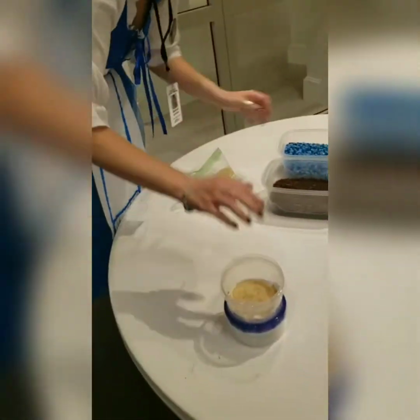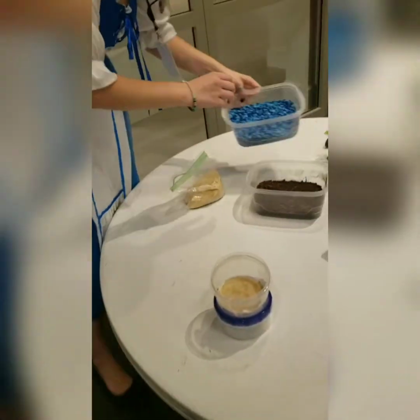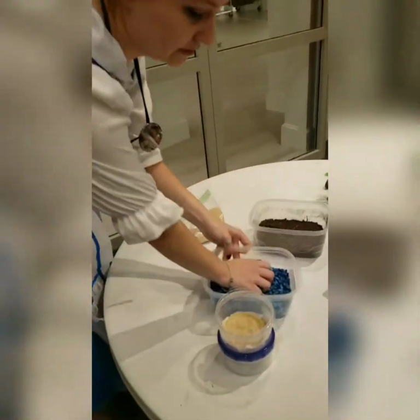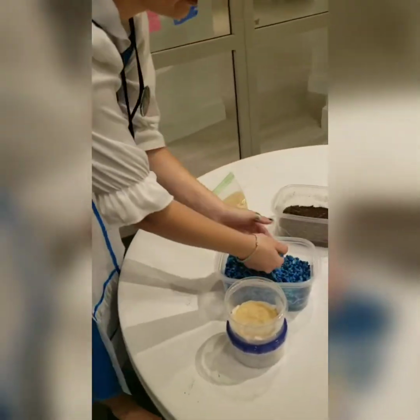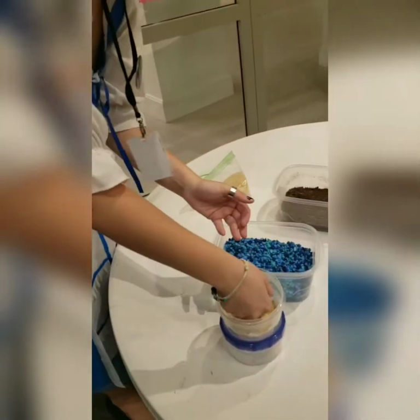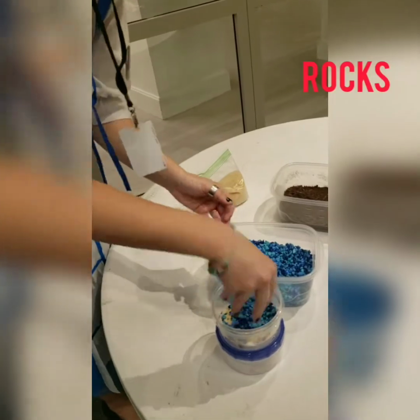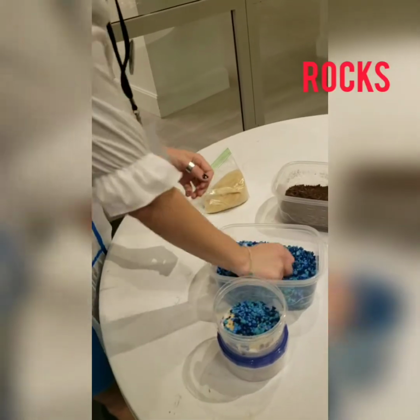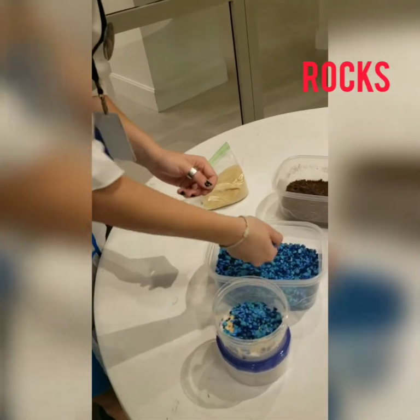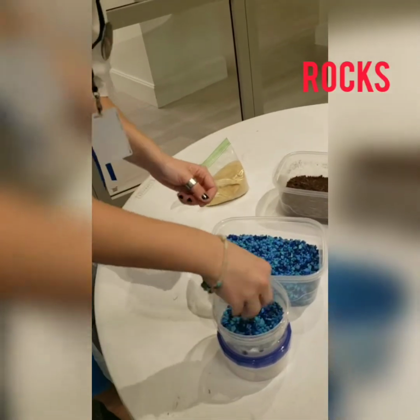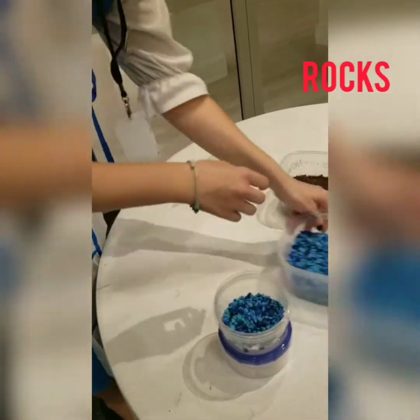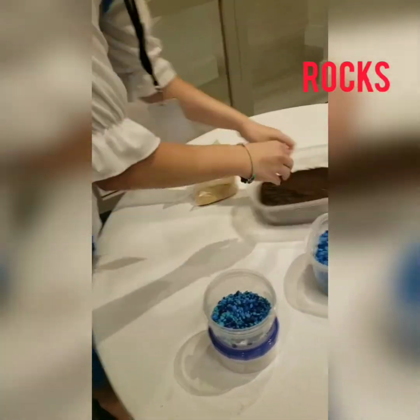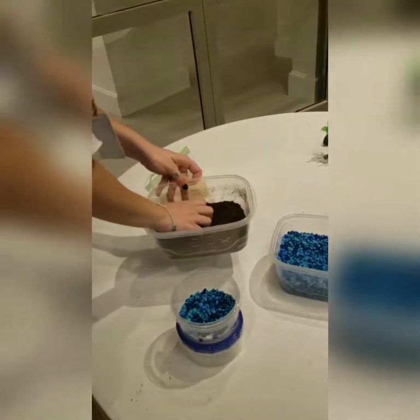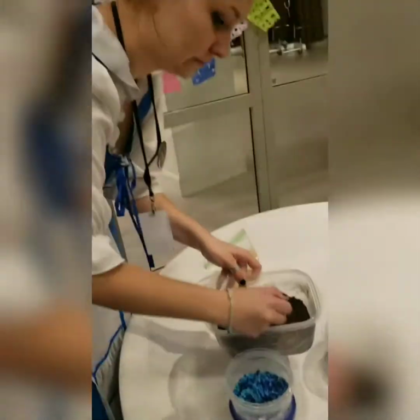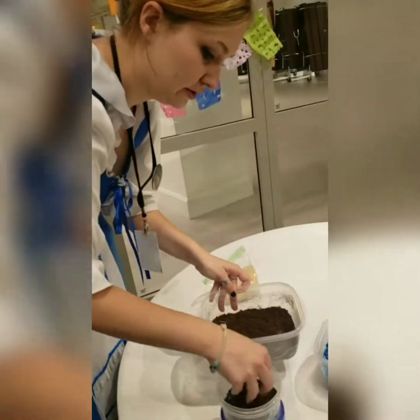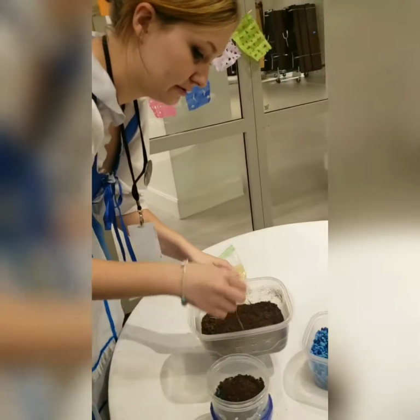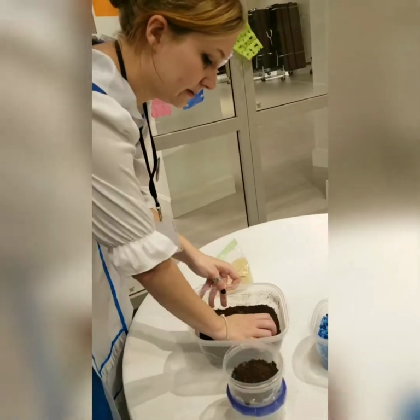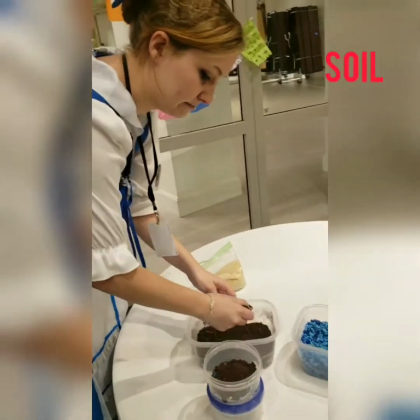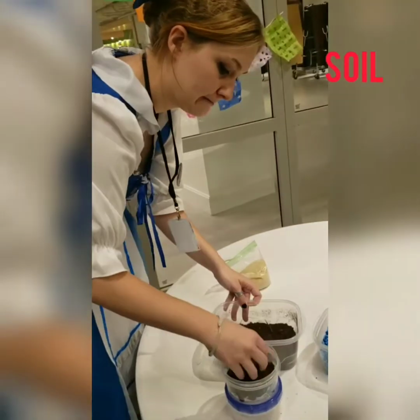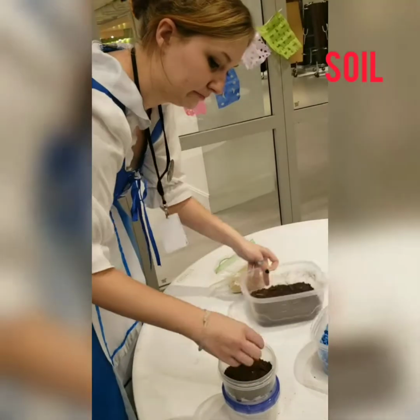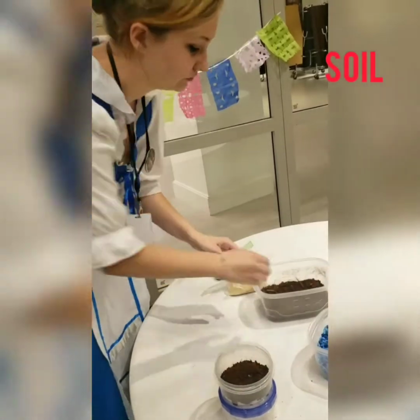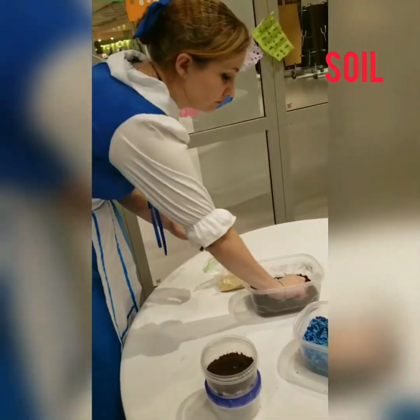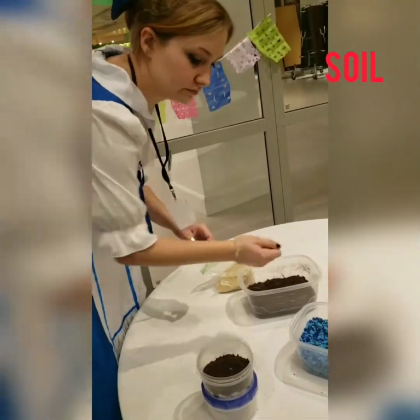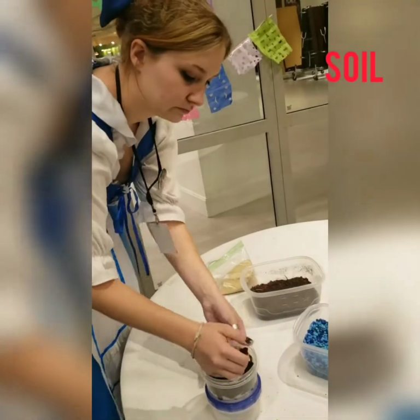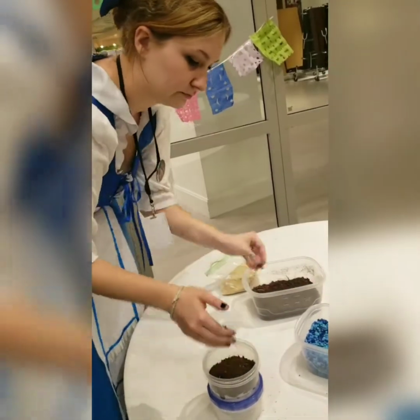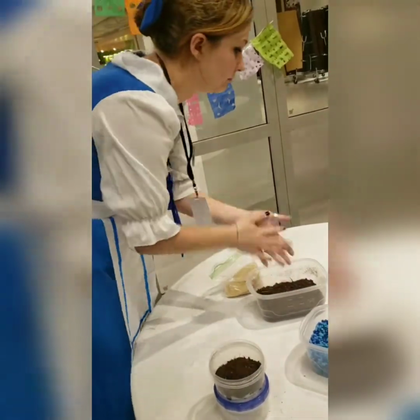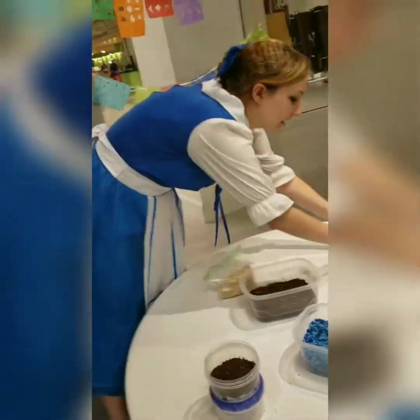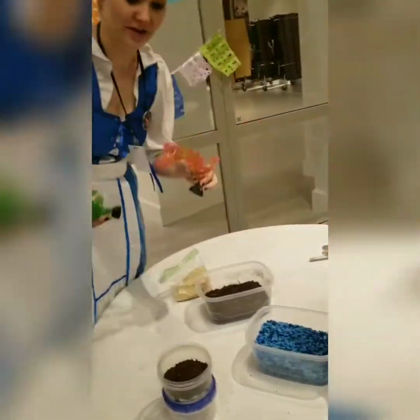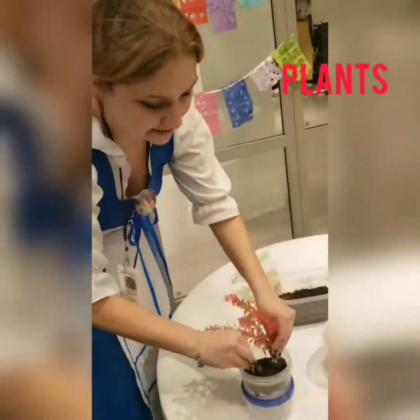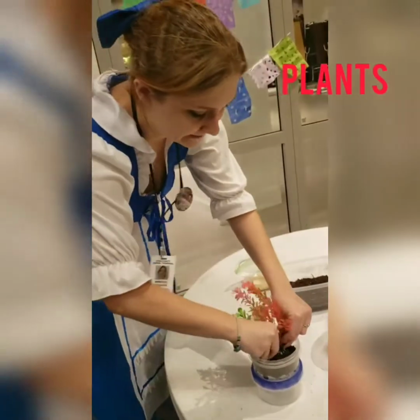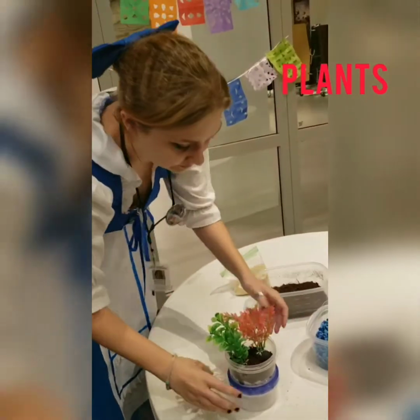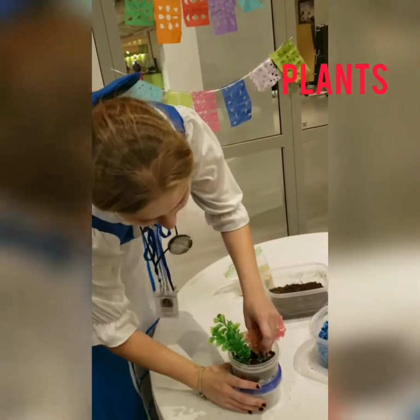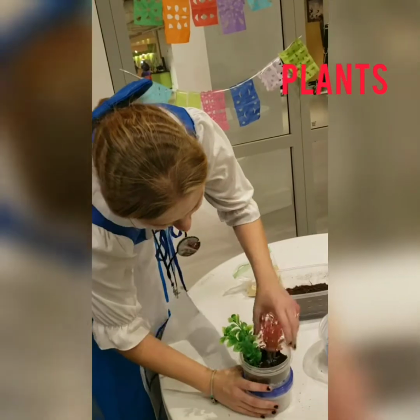Inspired by National Geographic's learning framework, I wanted to create an activity where children can see their potential to reverse water pollution. My solution was to create a homemade bioswale and observe the natural purification process.